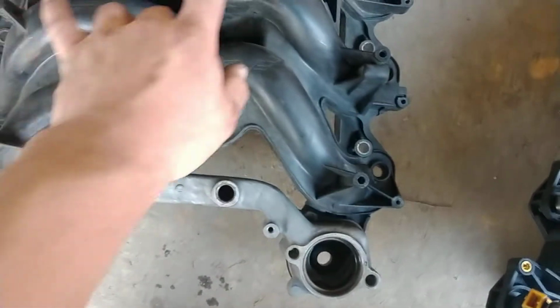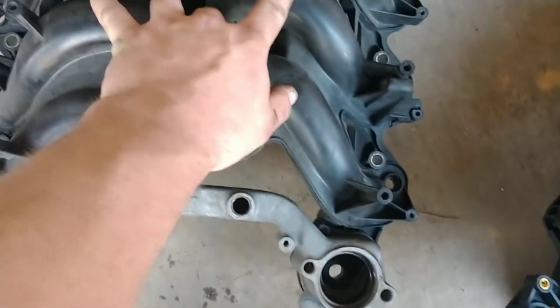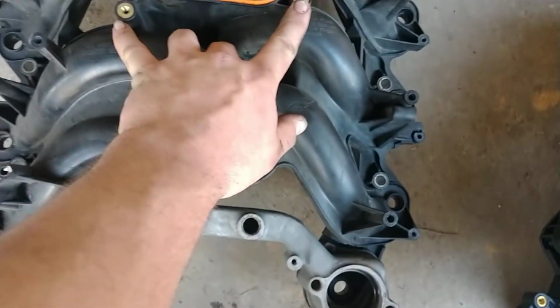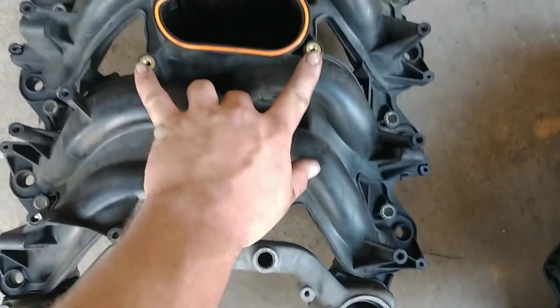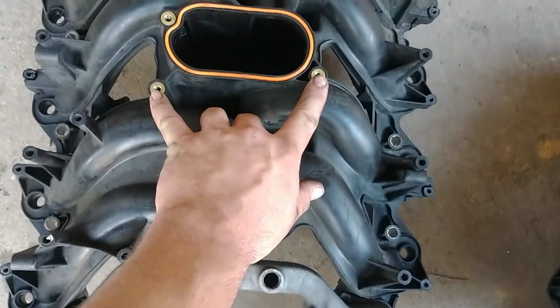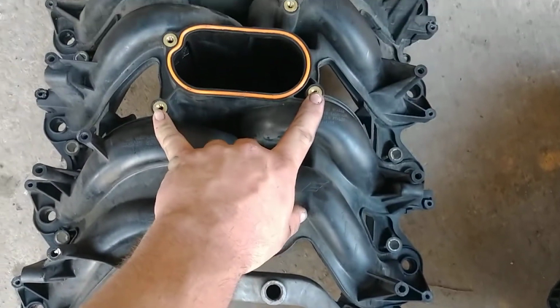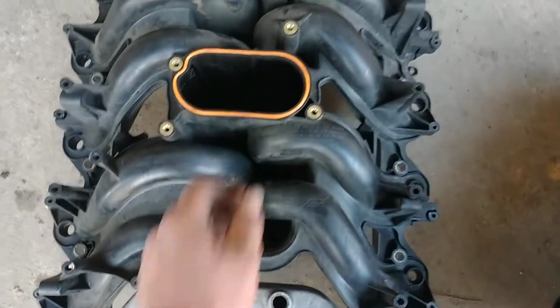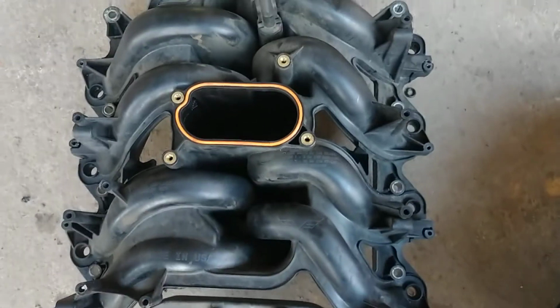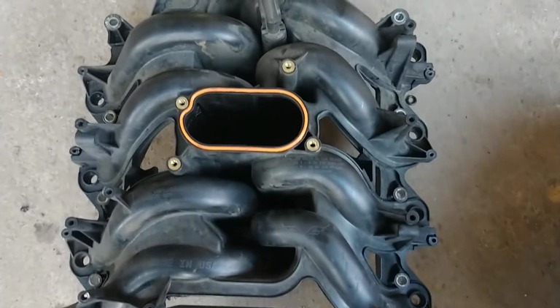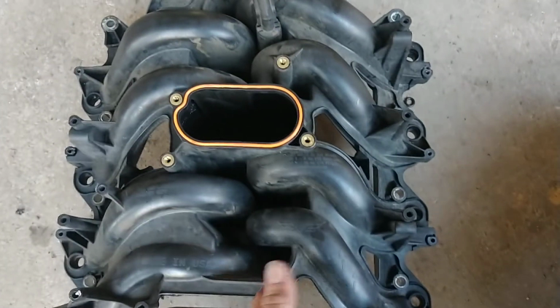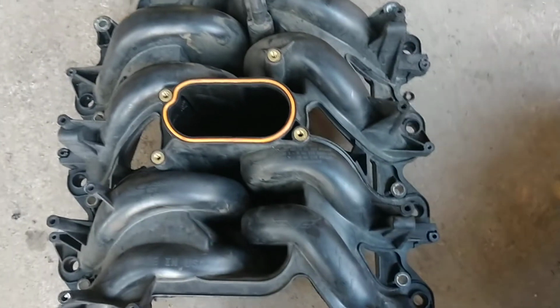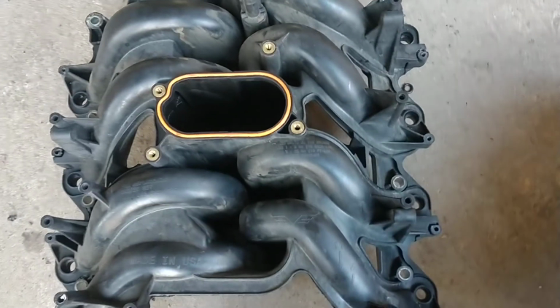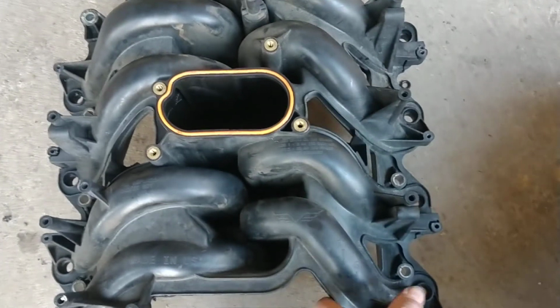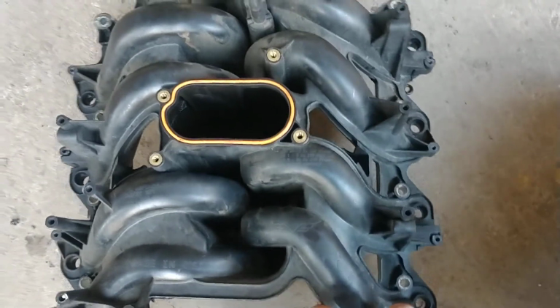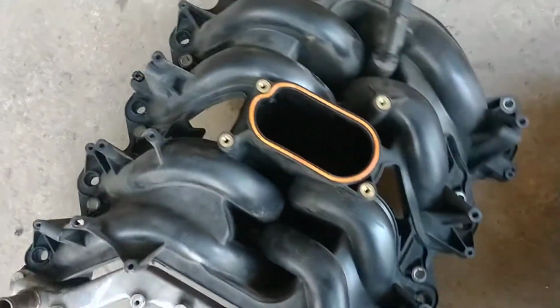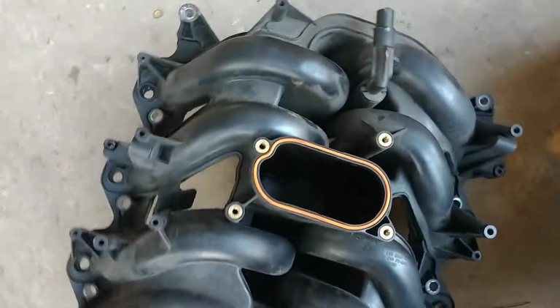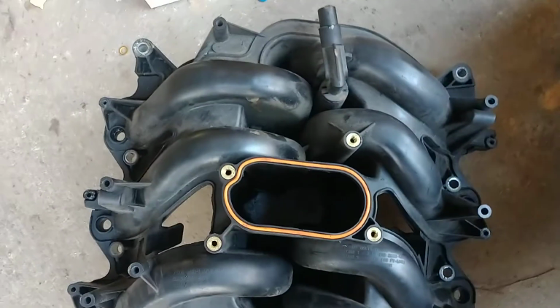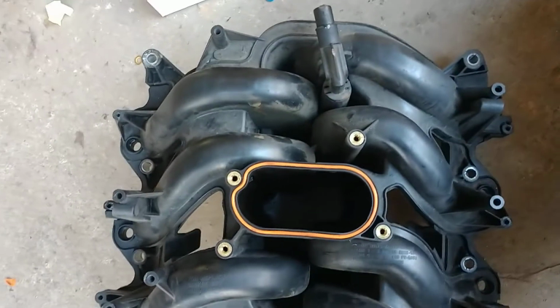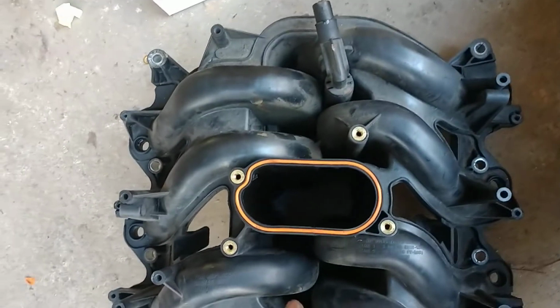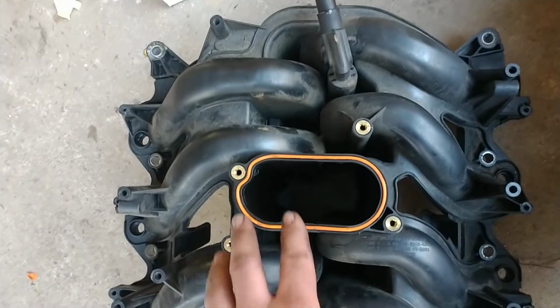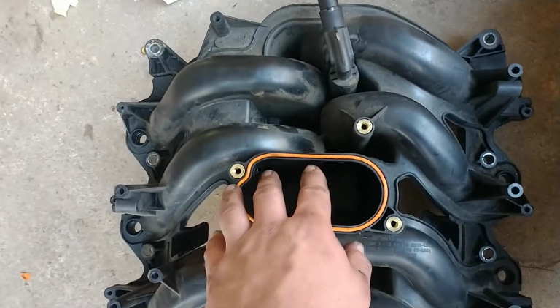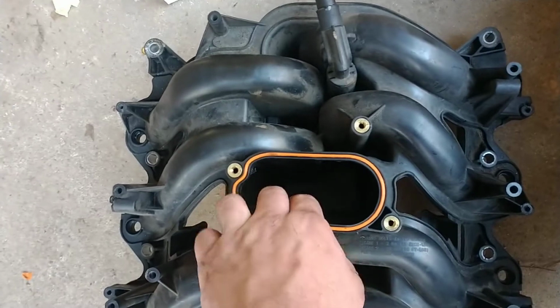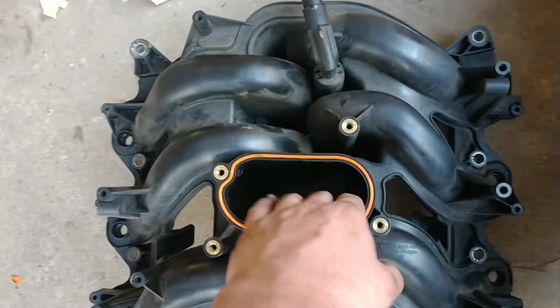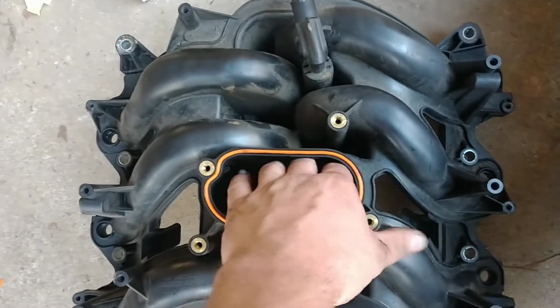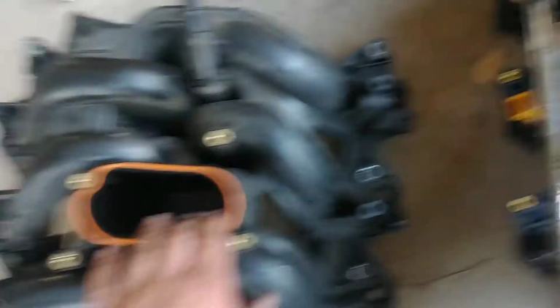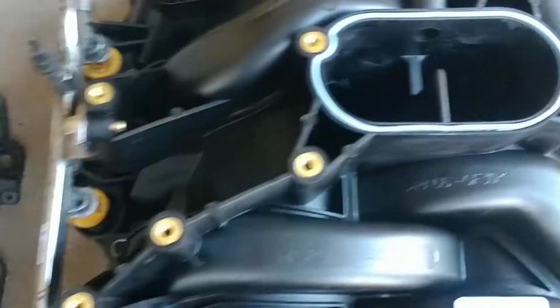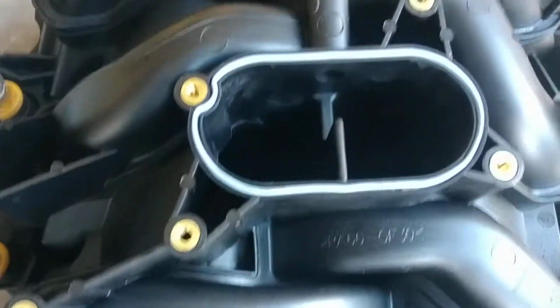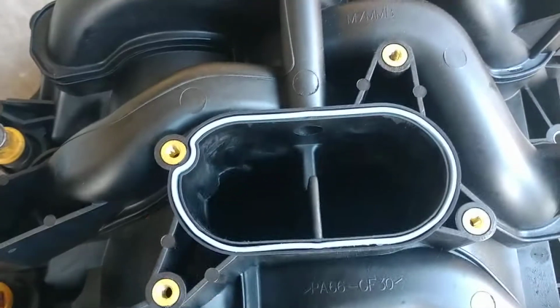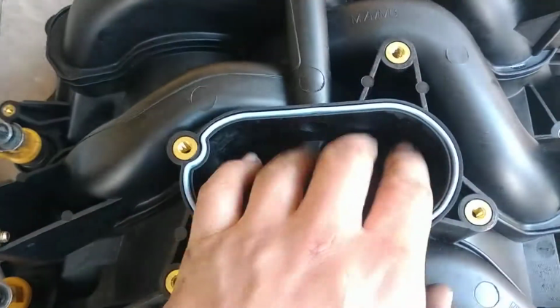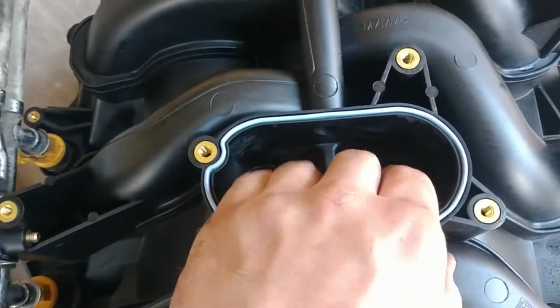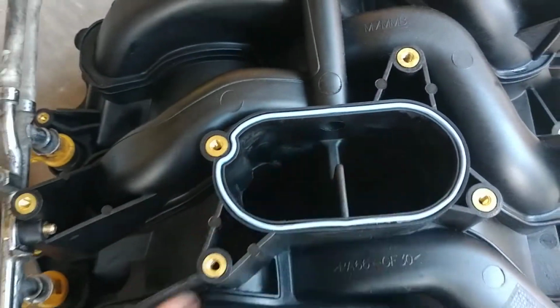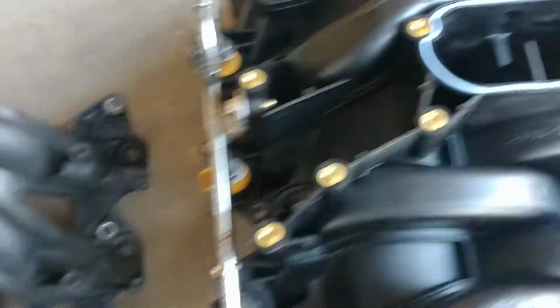Now, they do put thread inserts up here for the throttle body — you should use the factory bolts there. But overall it's cheap. When we look down the plenum, this one's not divided. The factory Ford actually has a divided plenum.